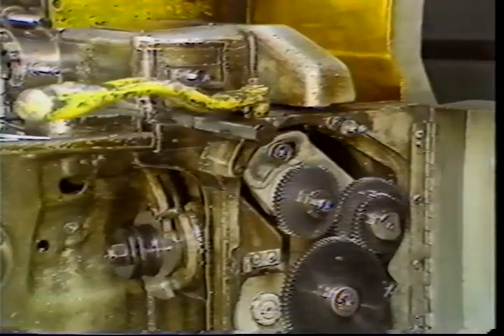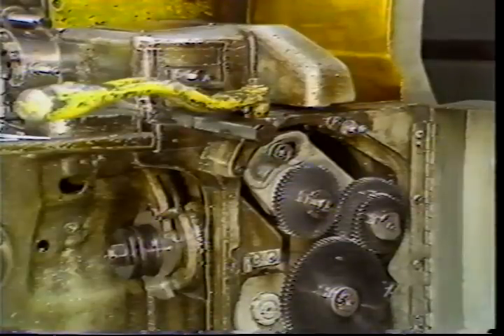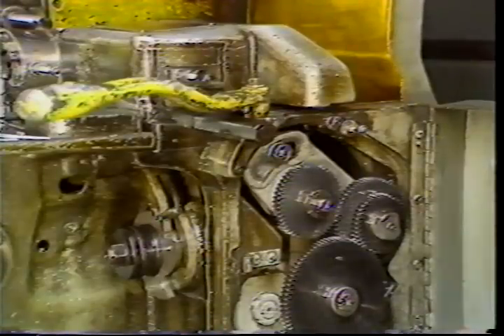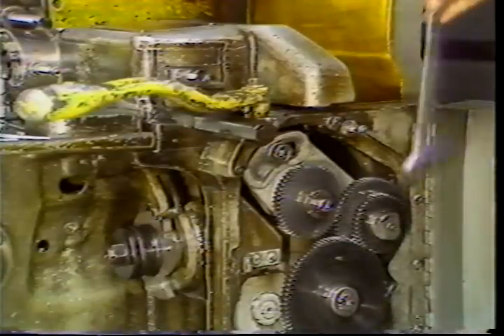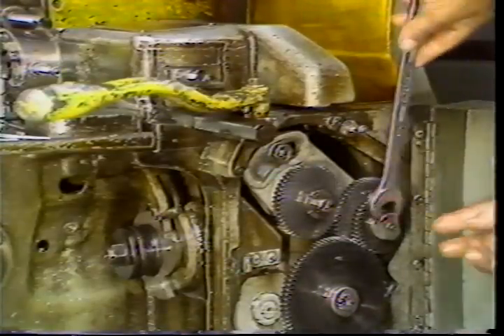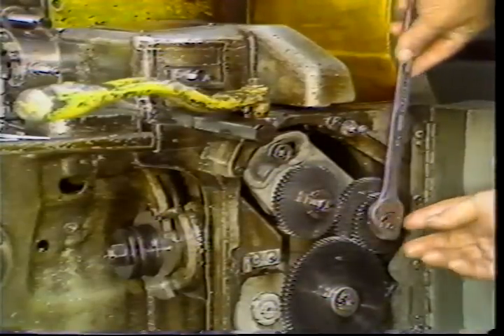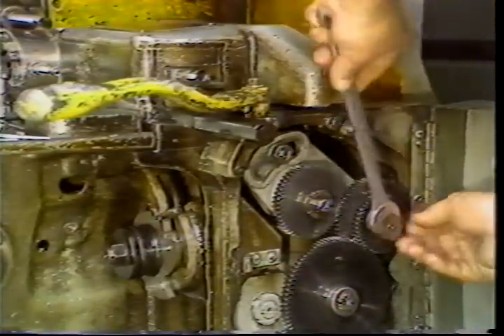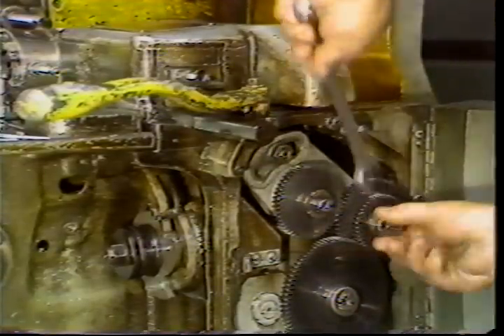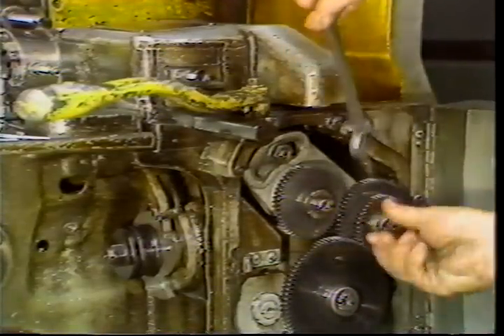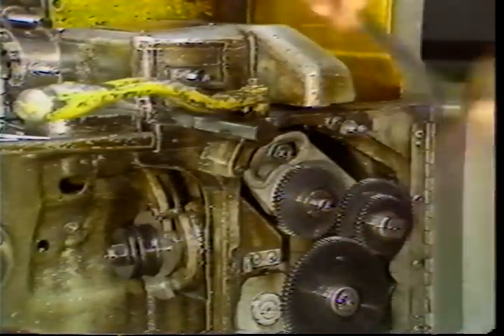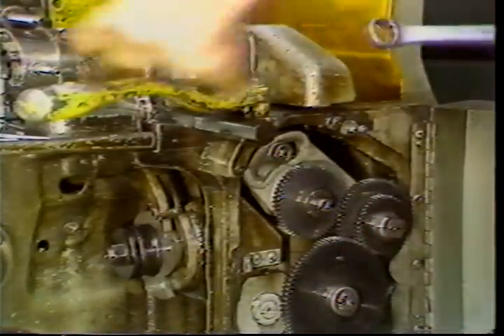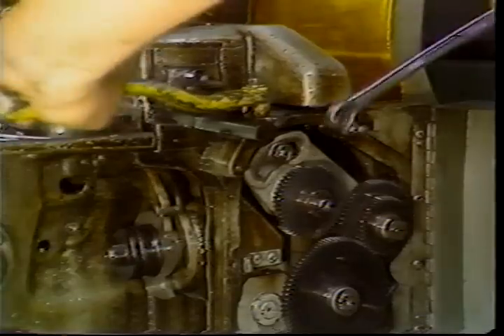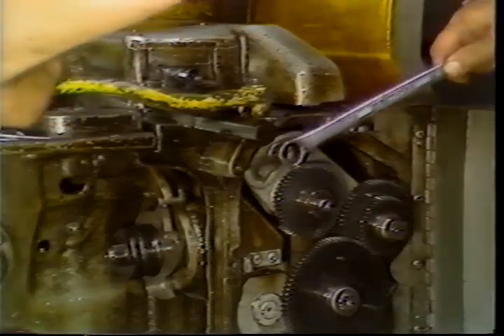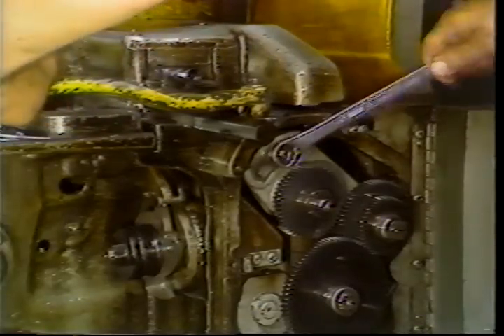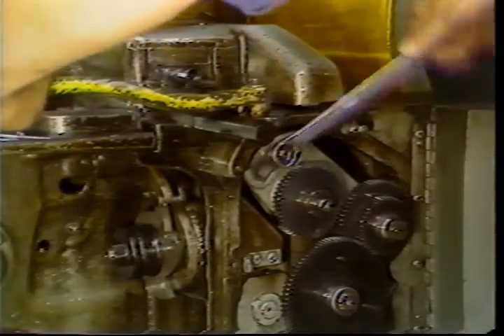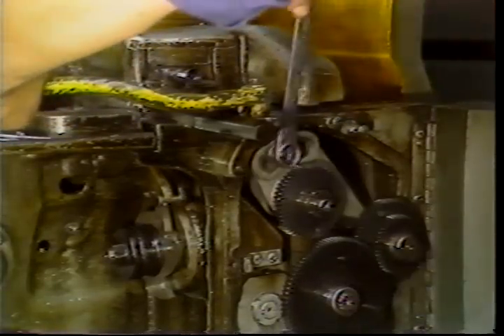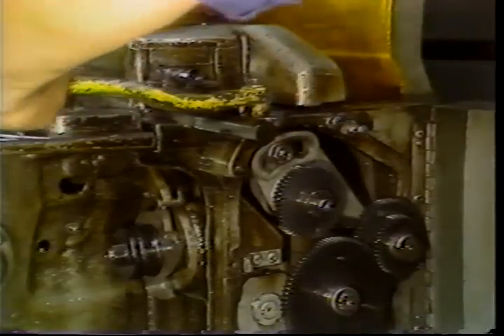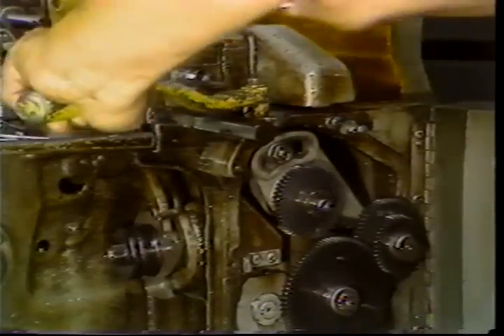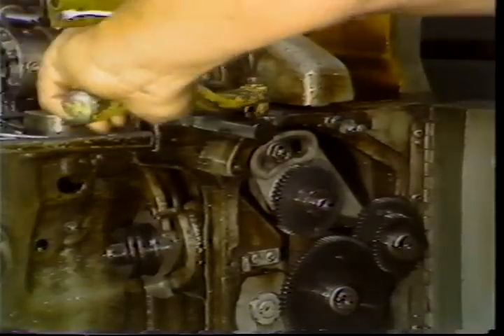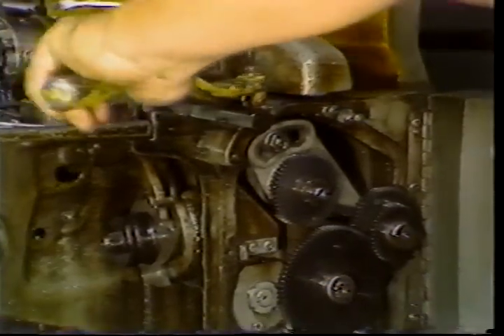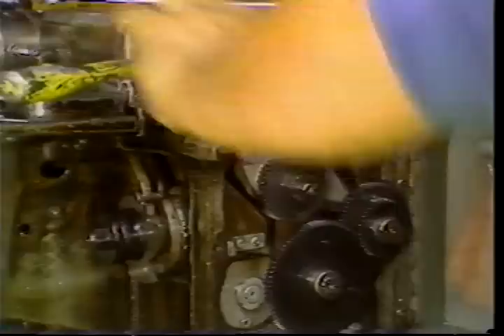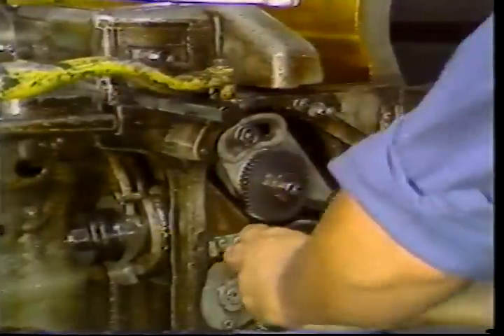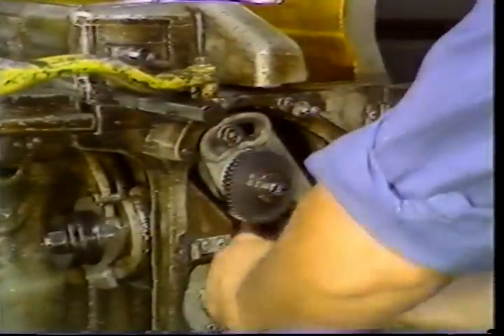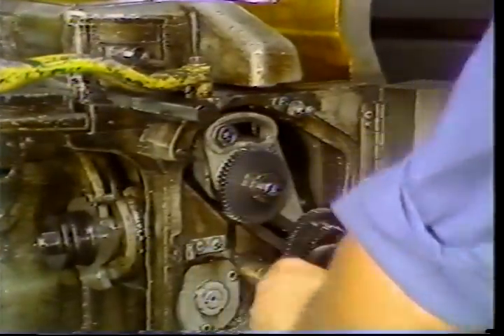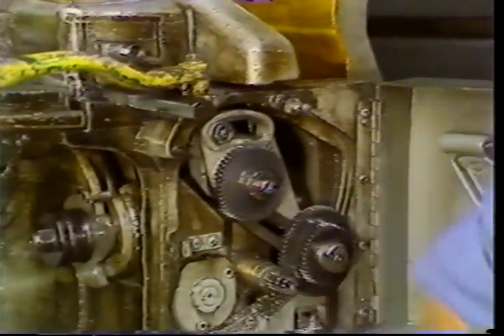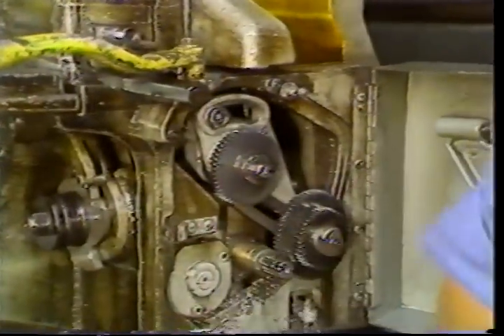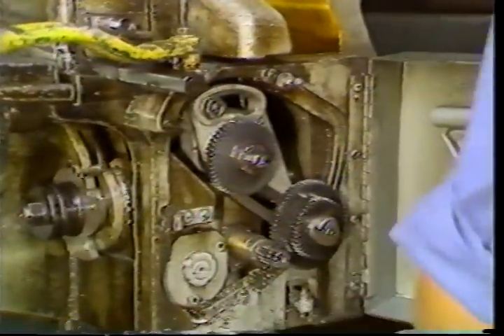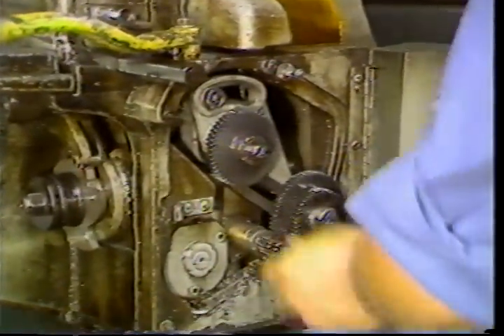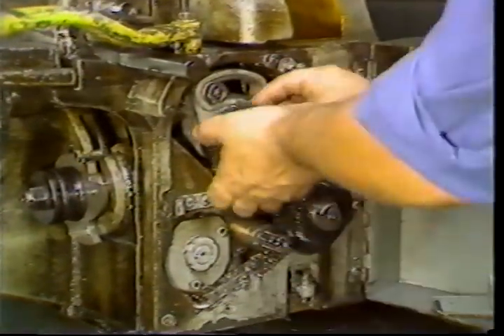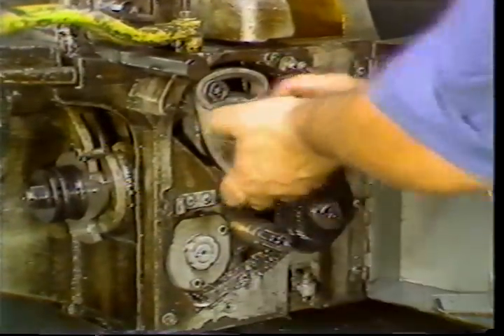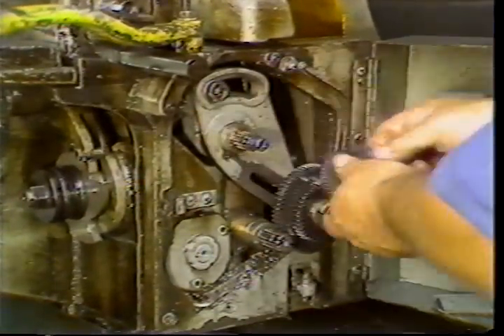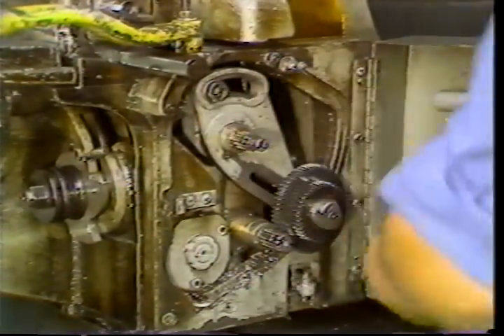To remove the gears, you must first loosen the stud shaft nut. Then push the turret slide forward while loosening the adjusting nut. The gears can then be pulled from the shafts.